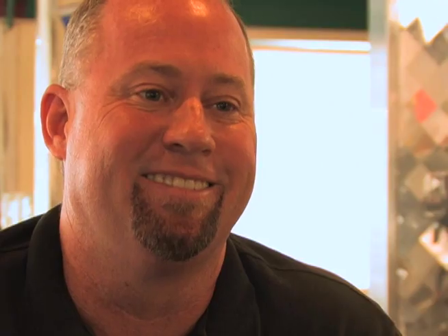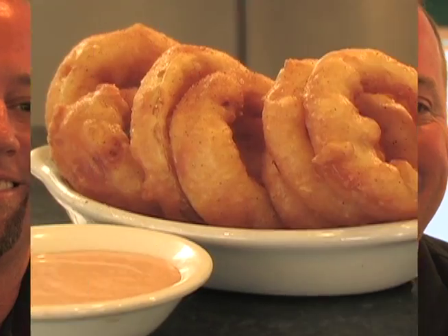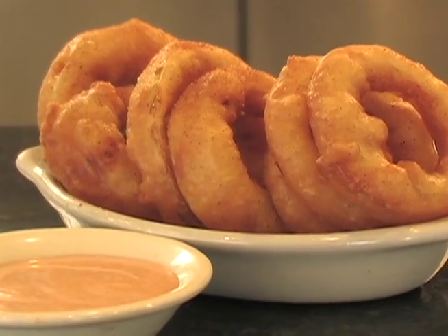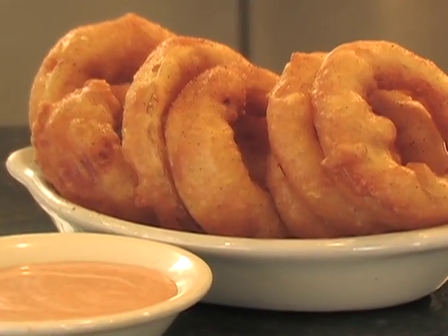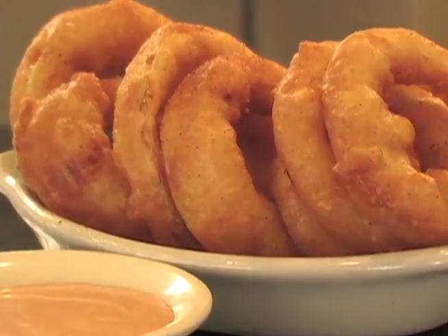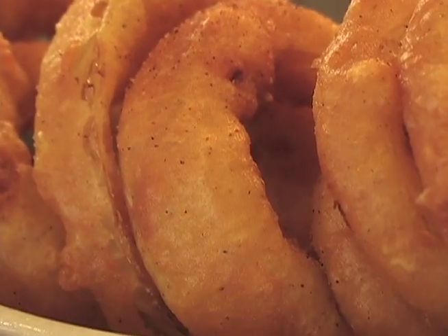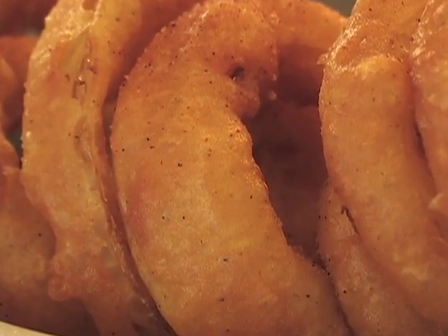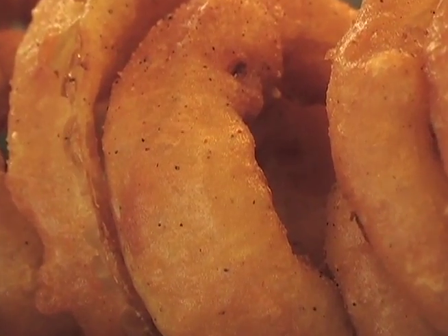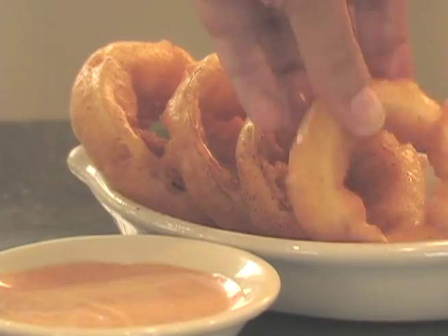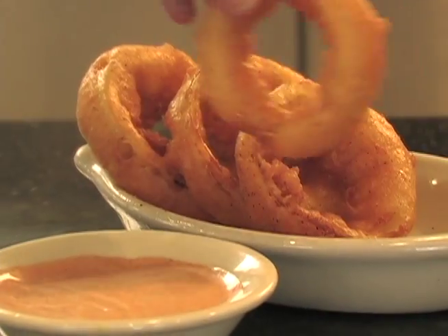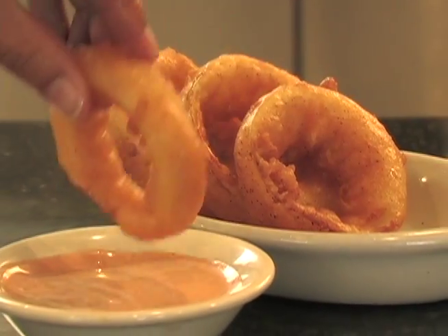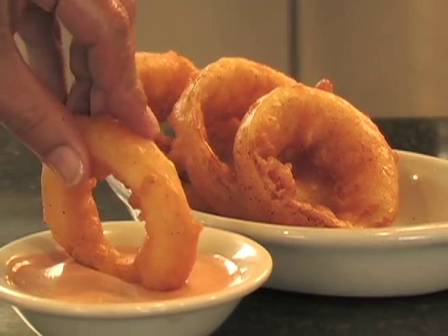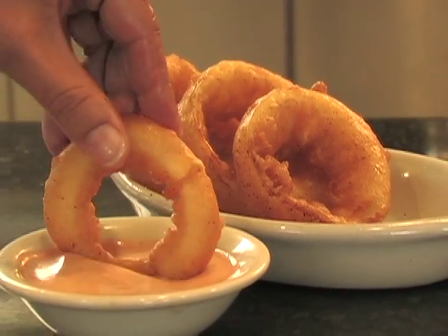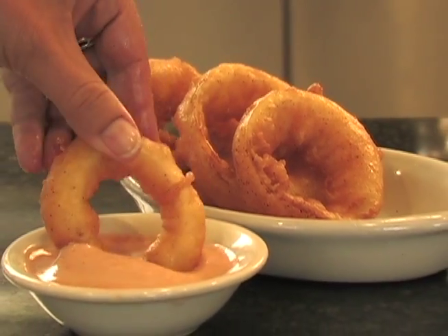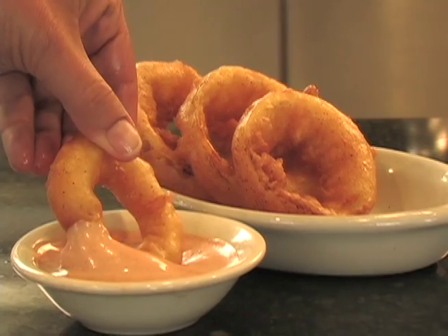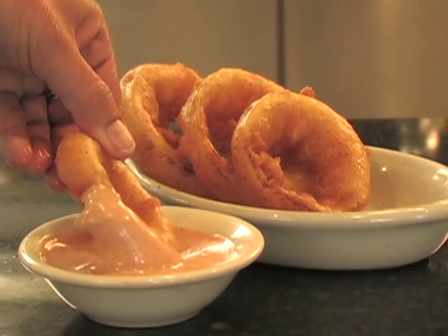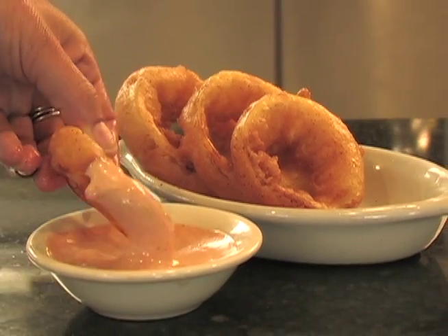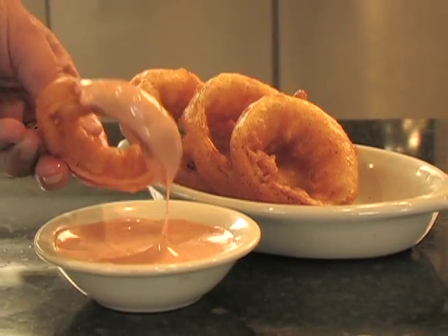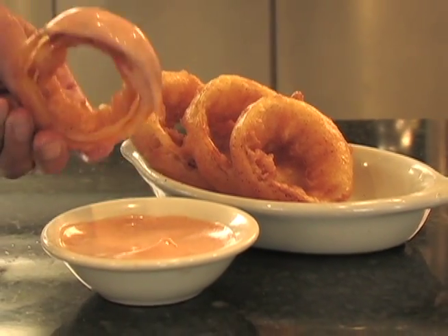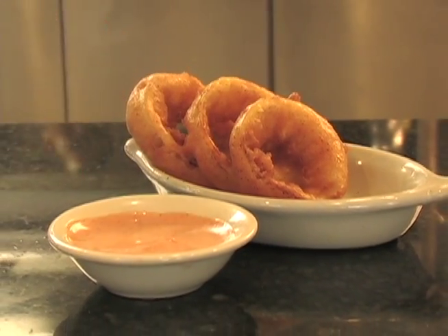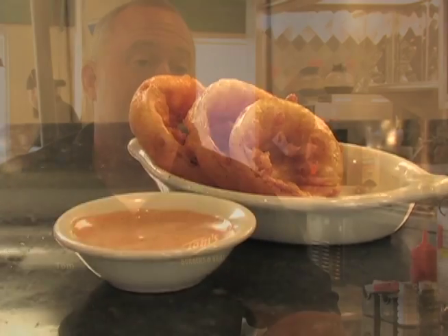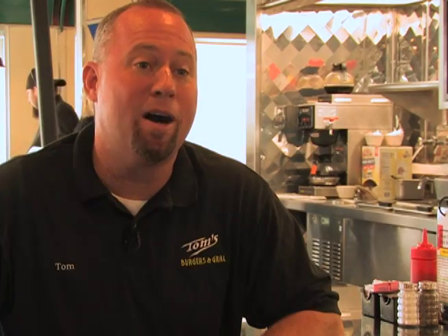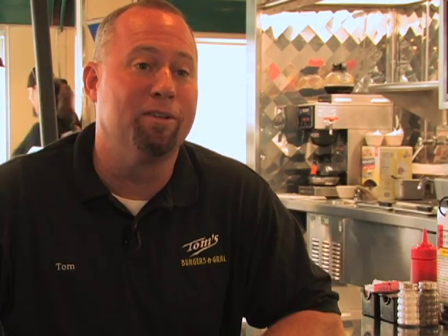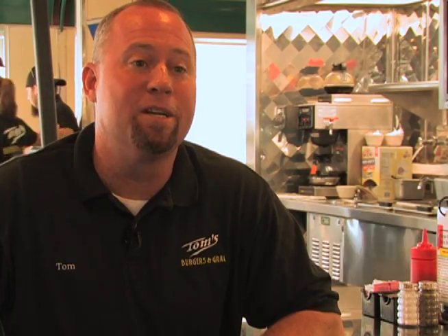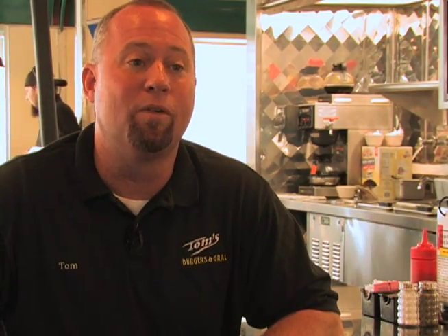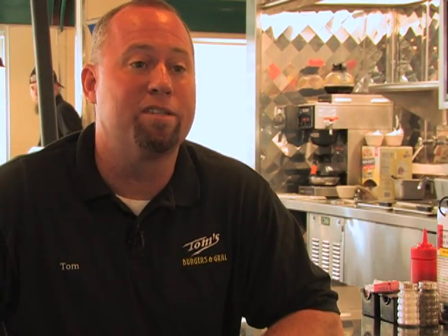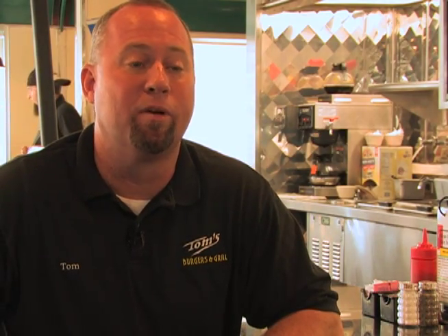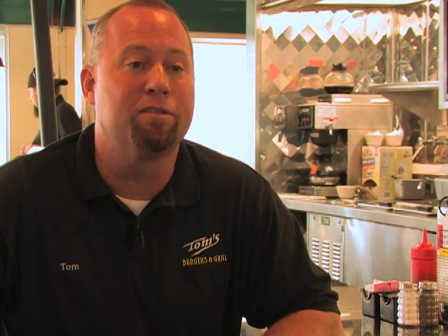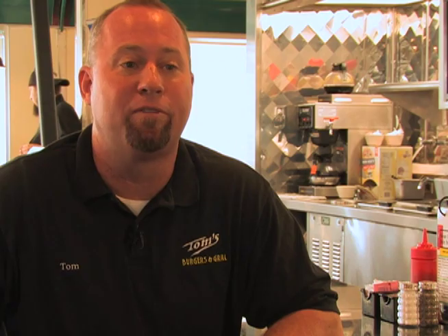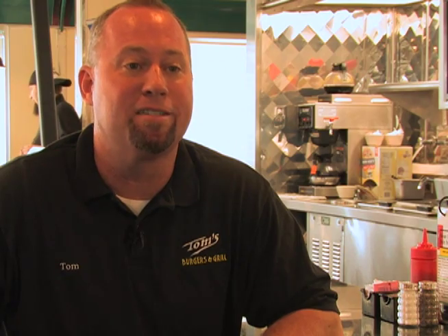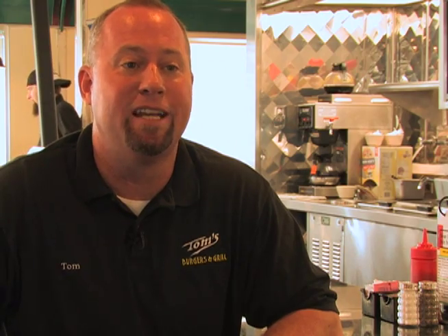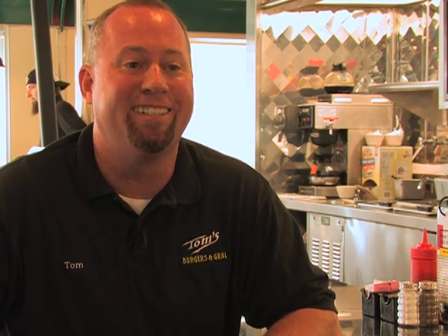Definitely one of the best compliments to a Tom's burger is their hand-battered onion rings. It comes with a homemade dipping sauce which has become so popular that some people request it on their burgers, fries, and anything else.